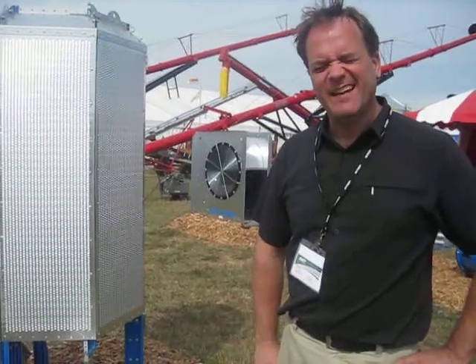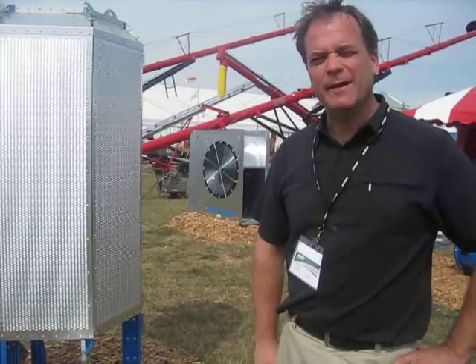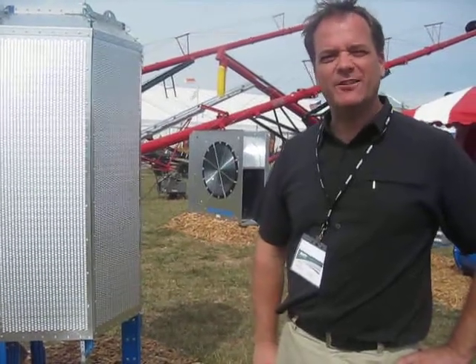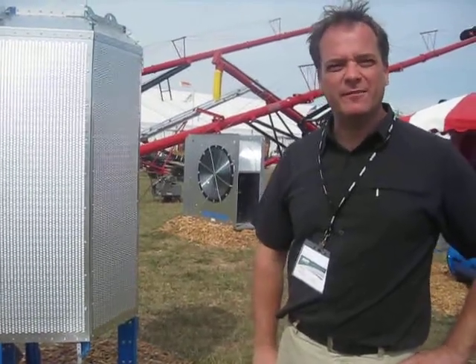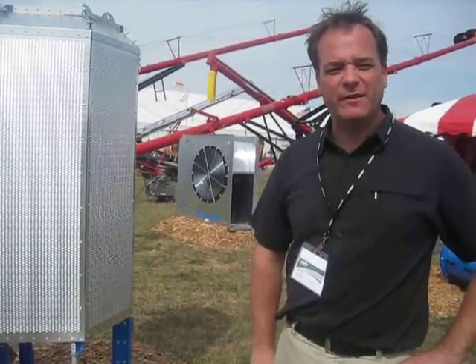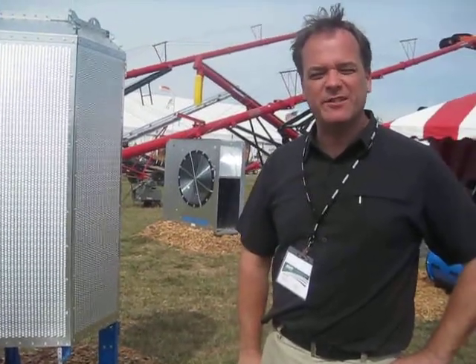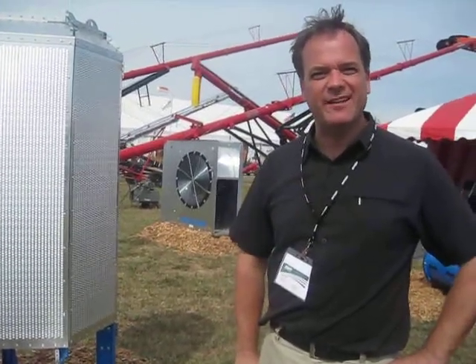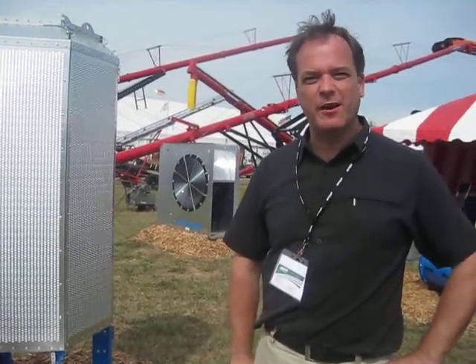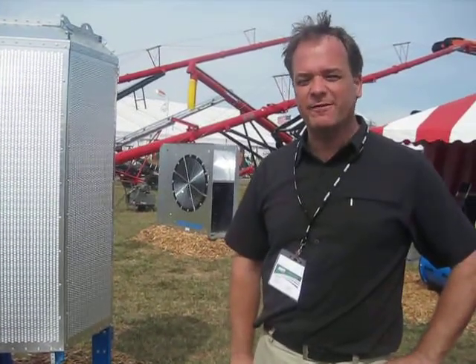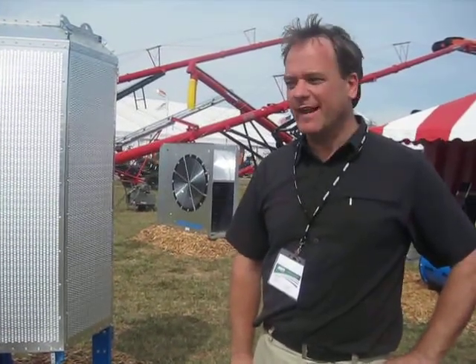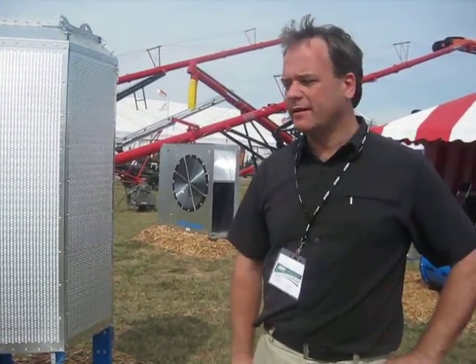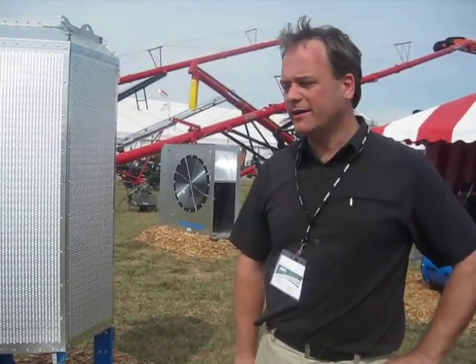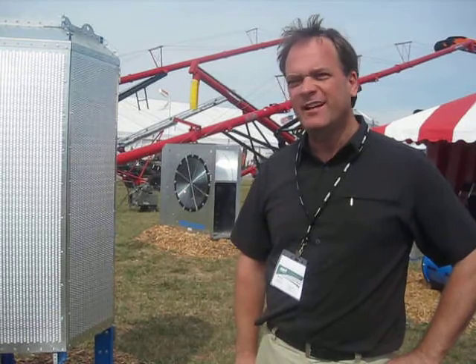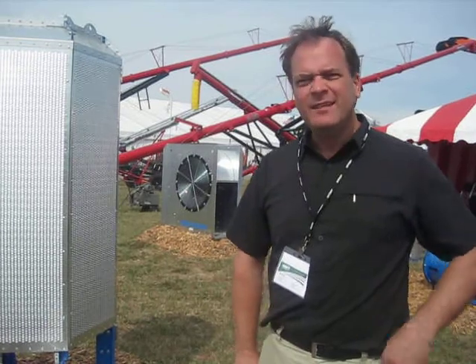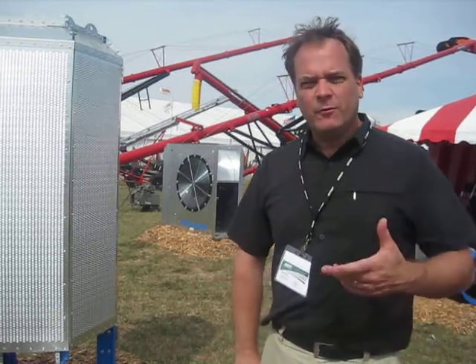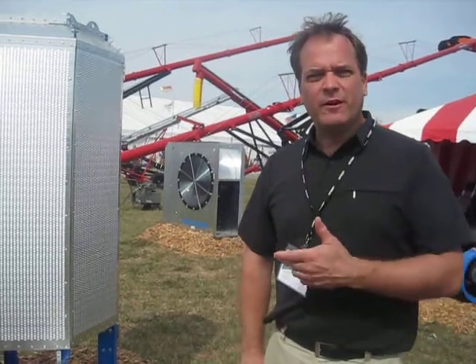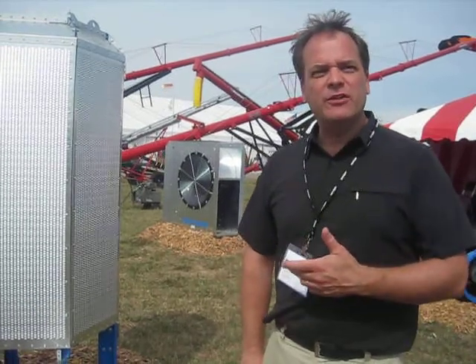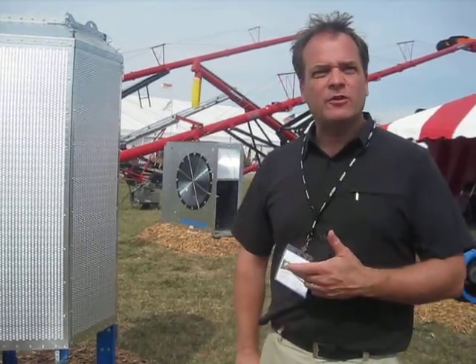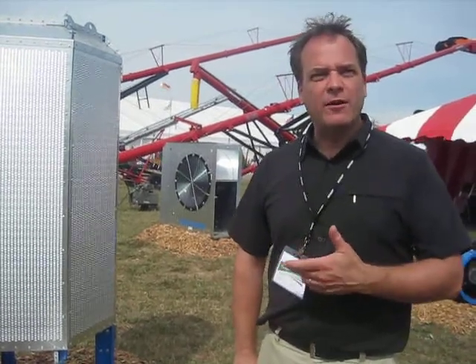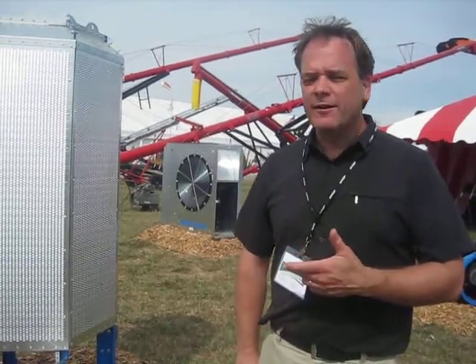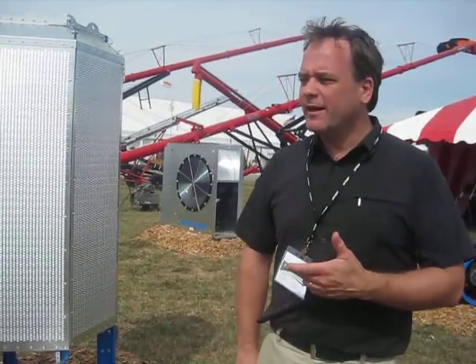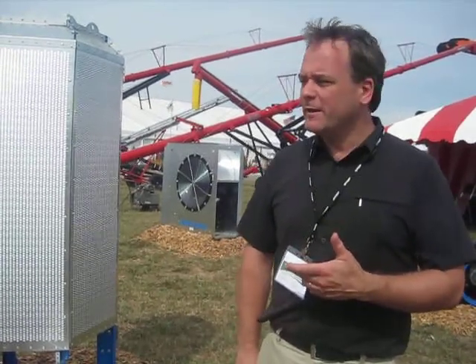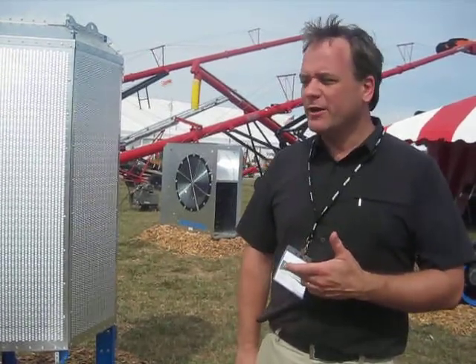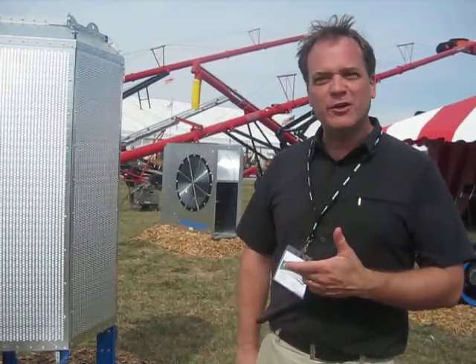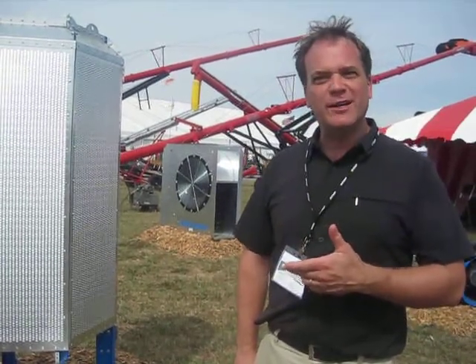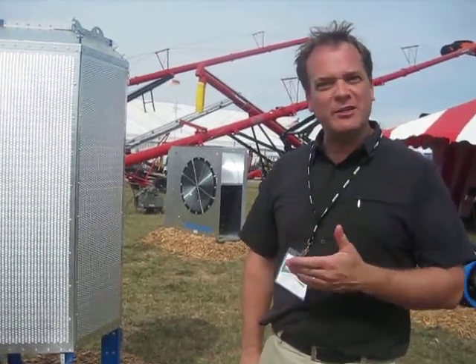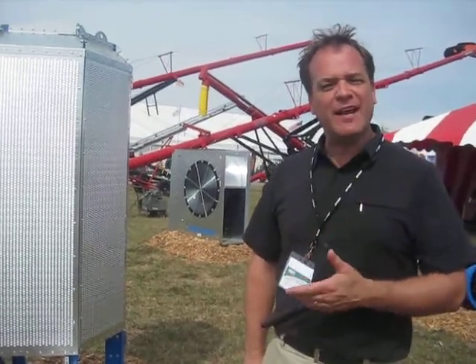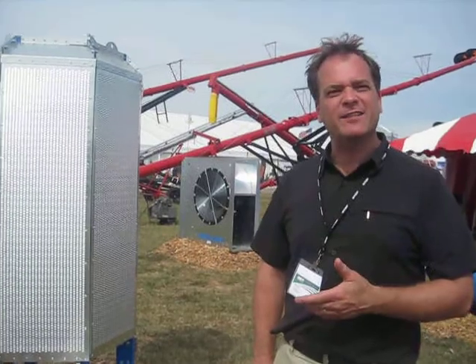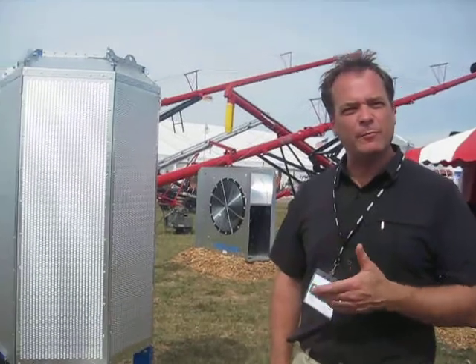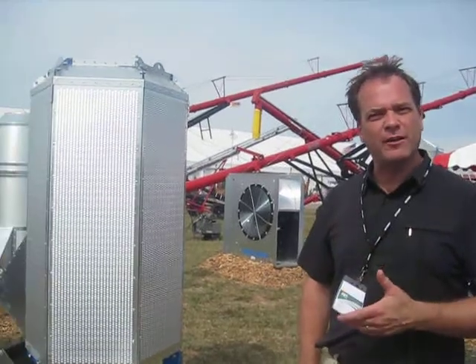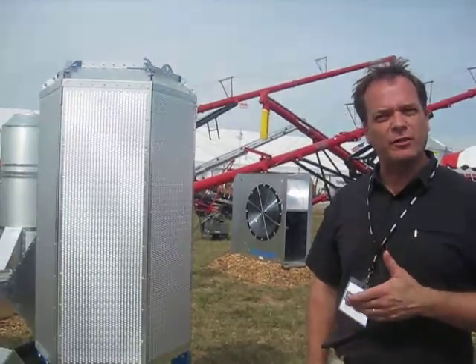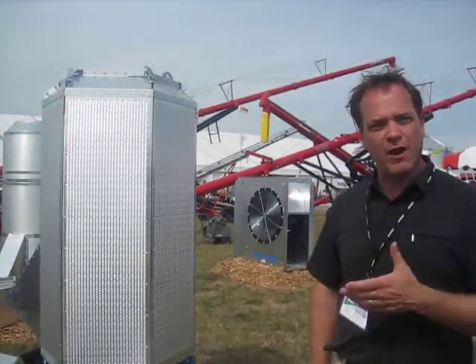Hi, I'm Dan Donner. I'm the Vice President of Sales and Marketing for Ag Growth International. One of our divisions, Grain Guard, has made a pretty good business in Canada selling a product called The Rocket.